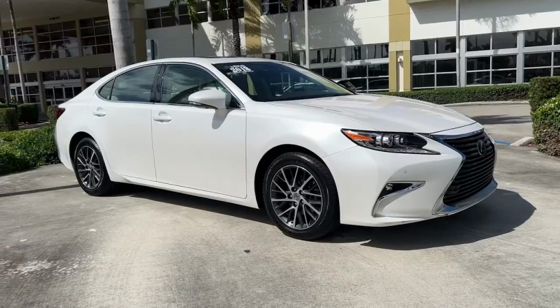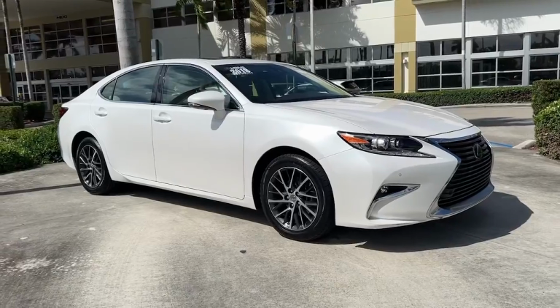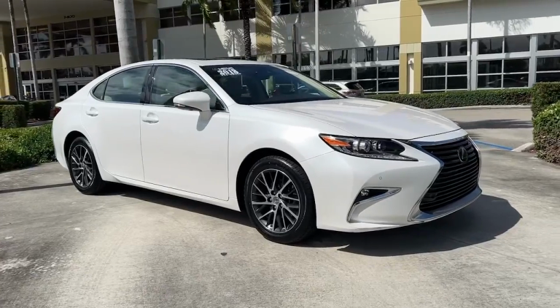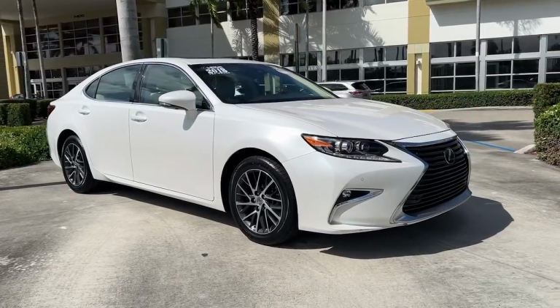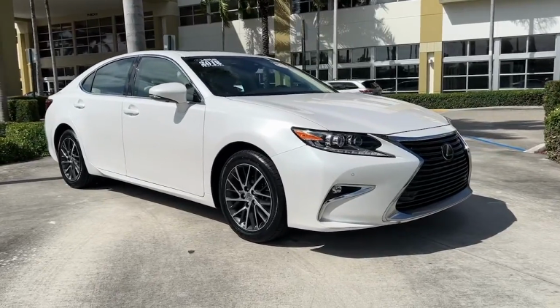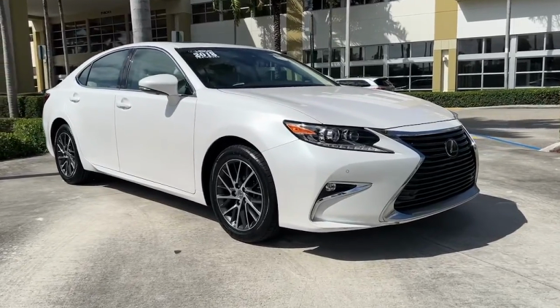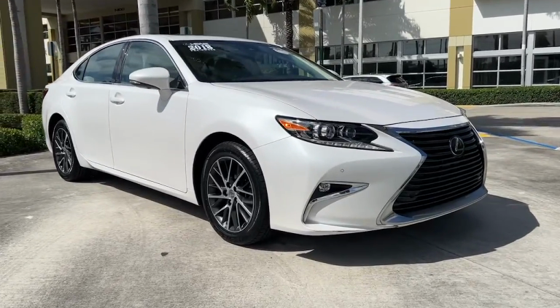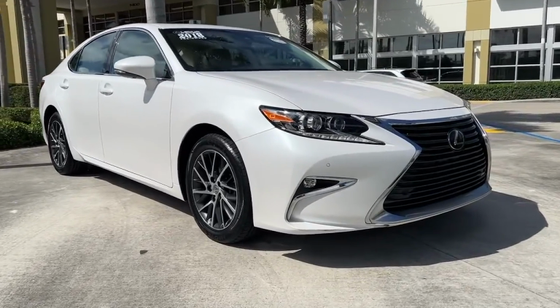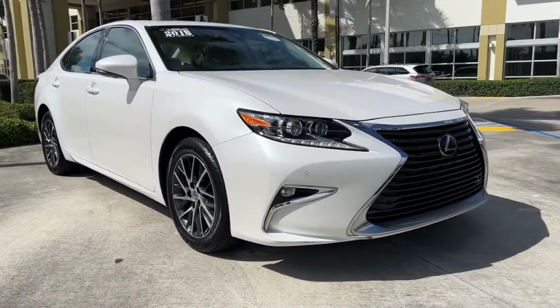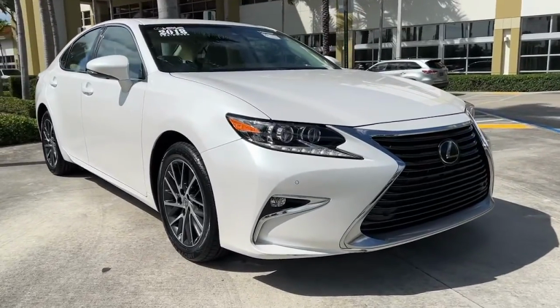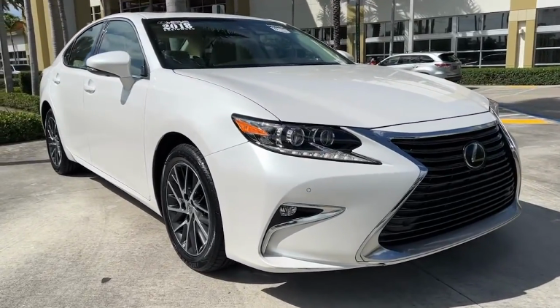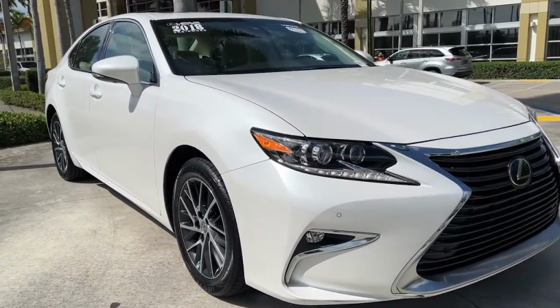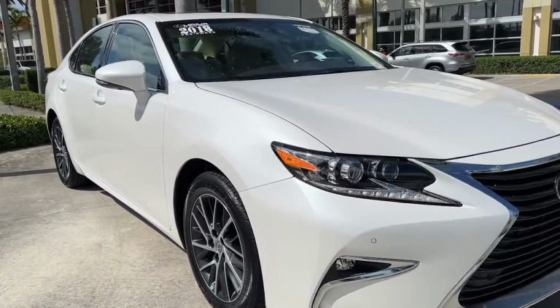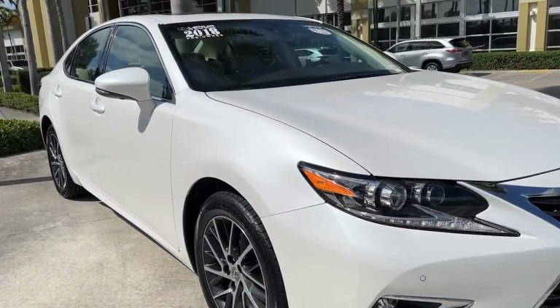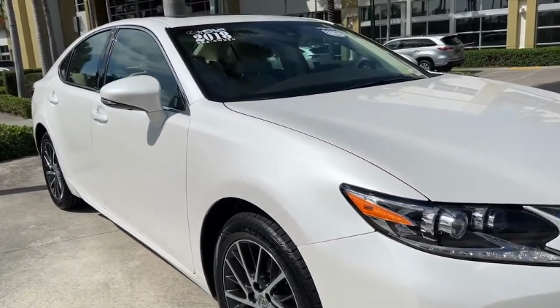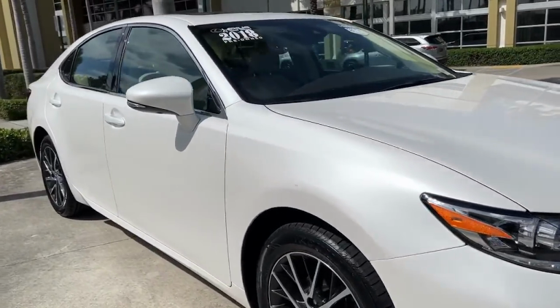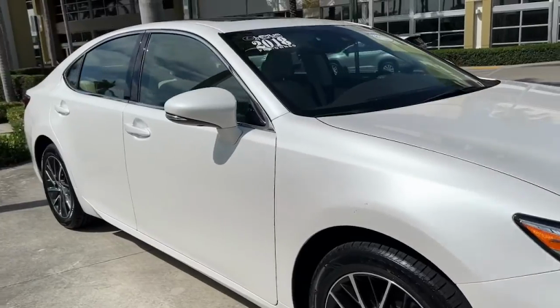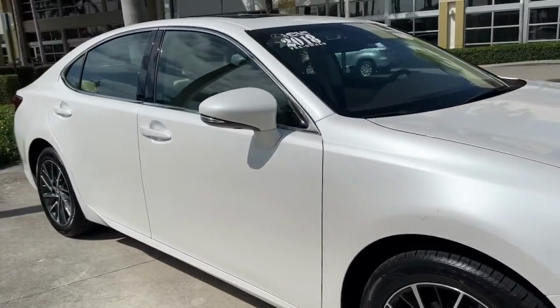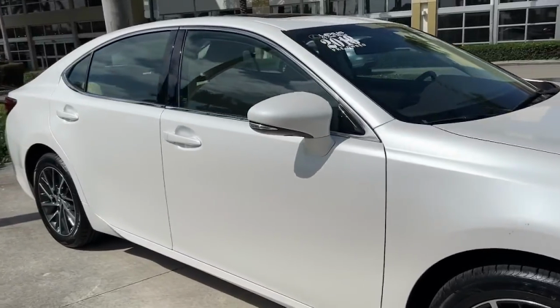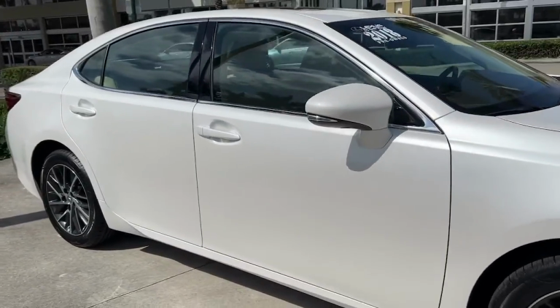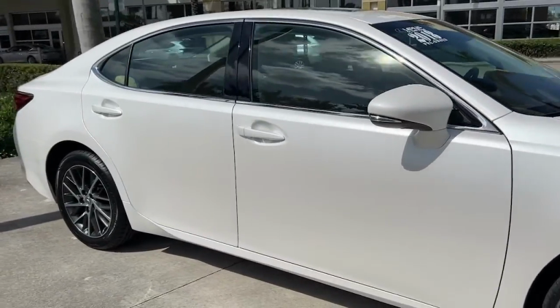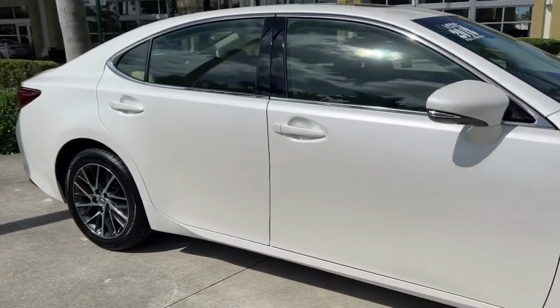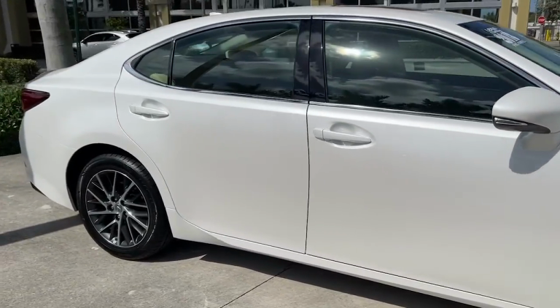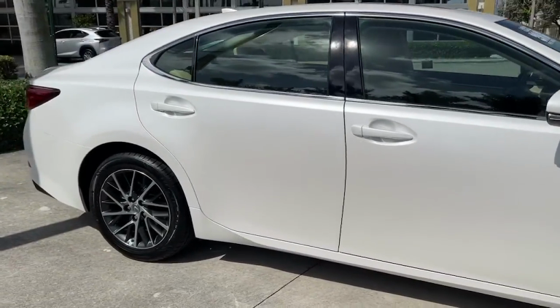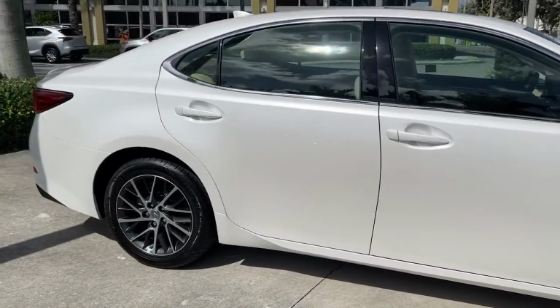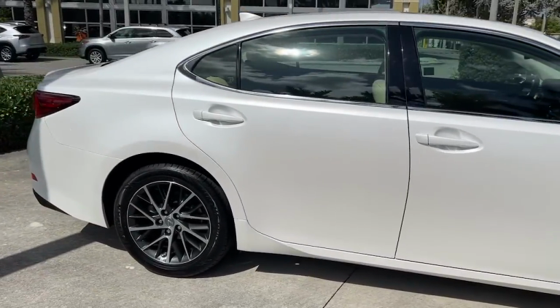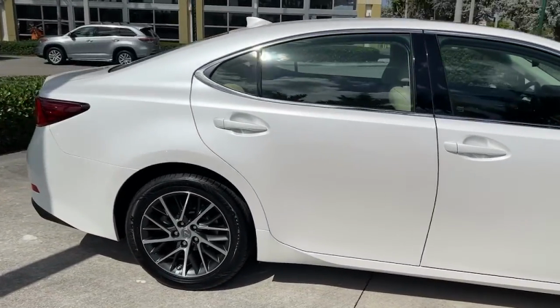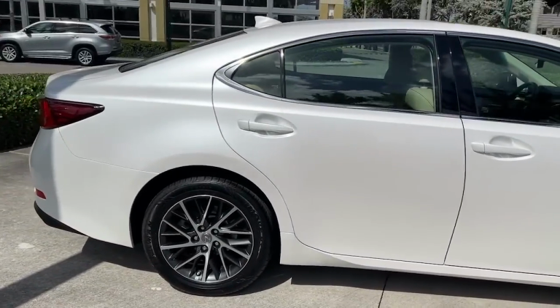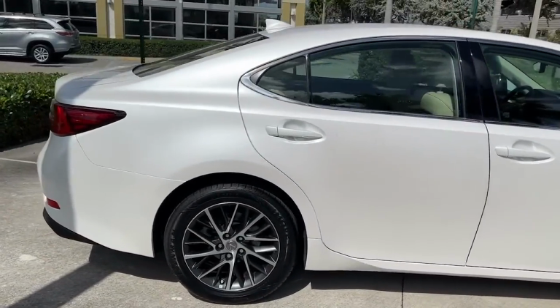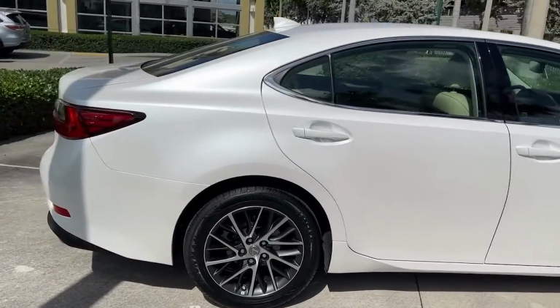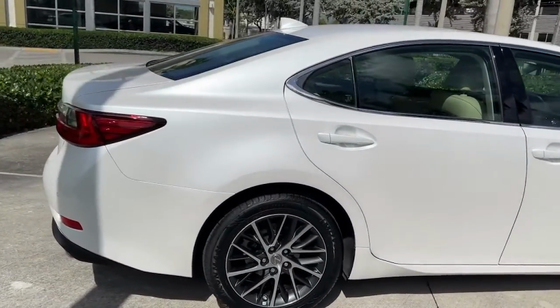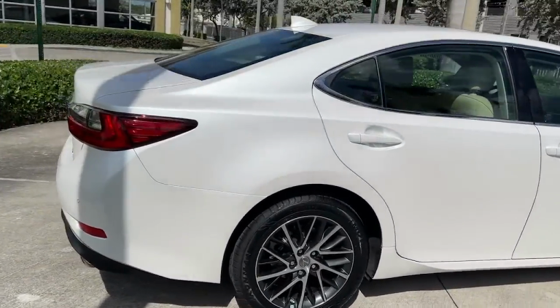Get into a car with value. 2018 Lexus ES. This vehicle still has fewer than 25,000 miles on the clock, so it won't last long.